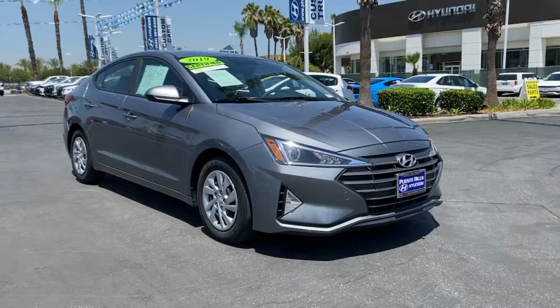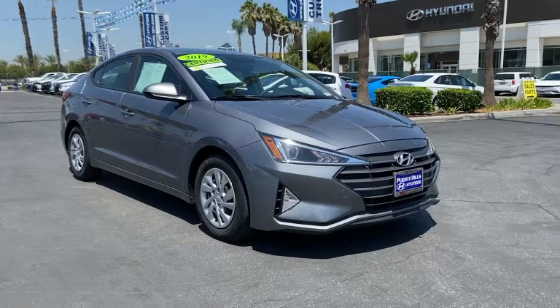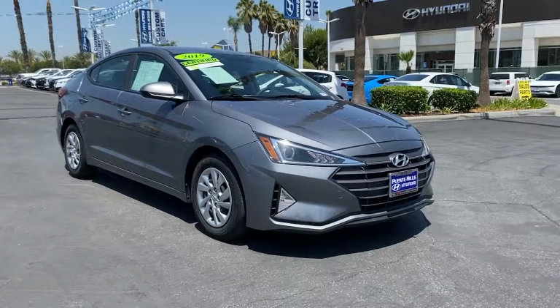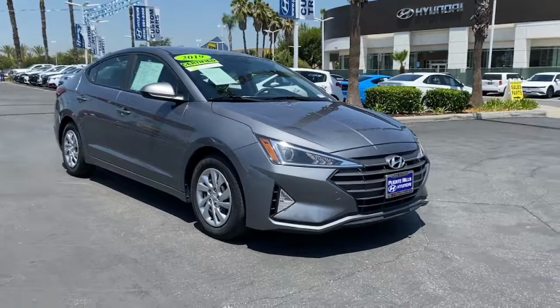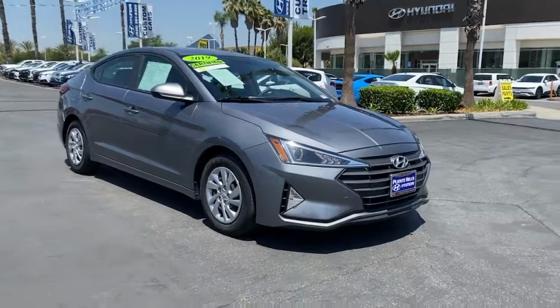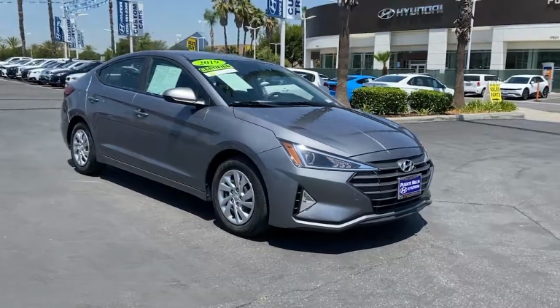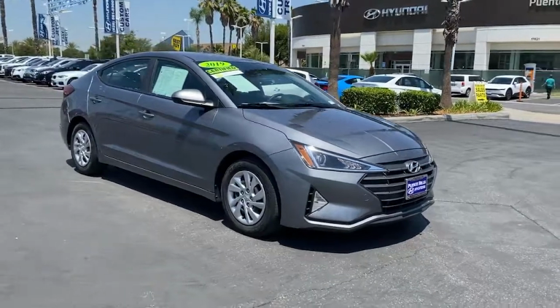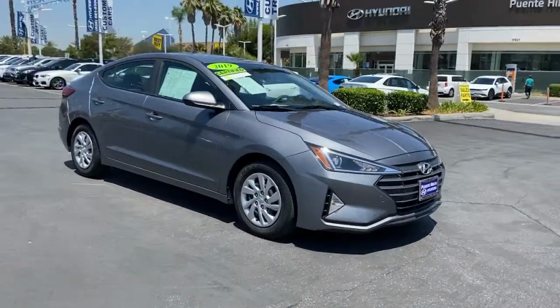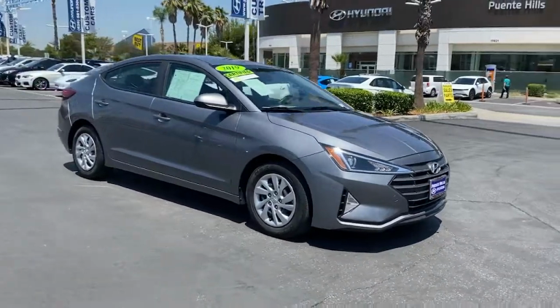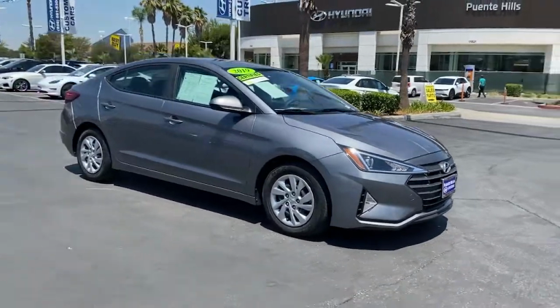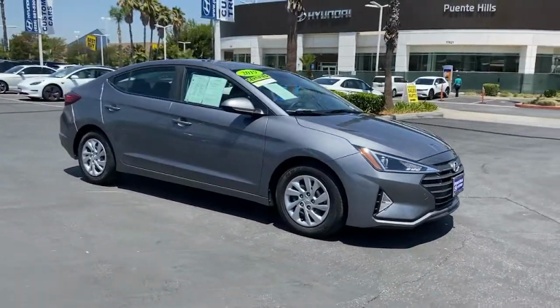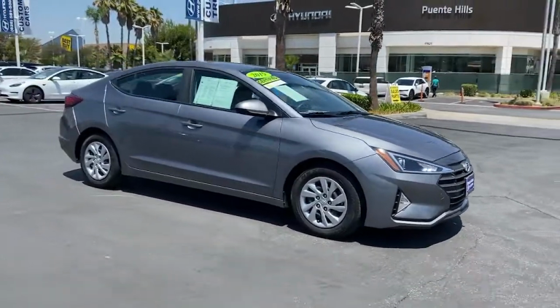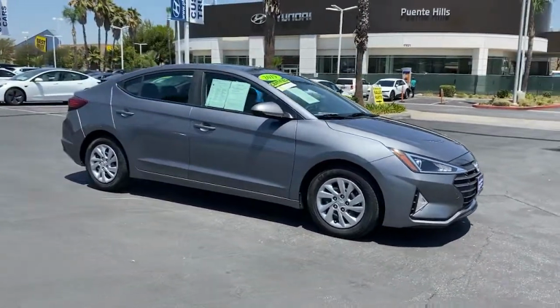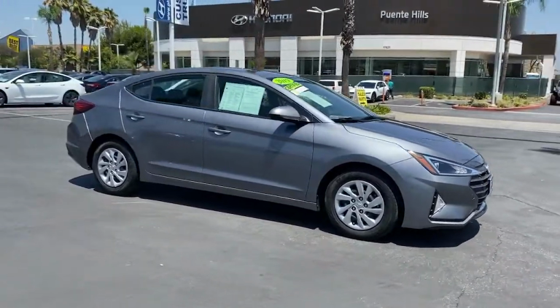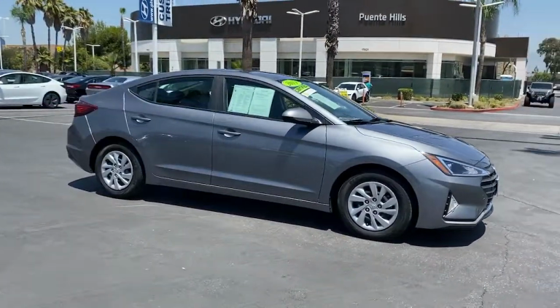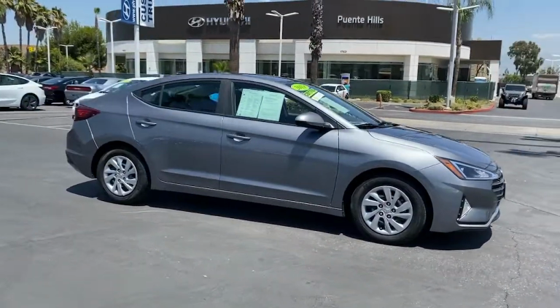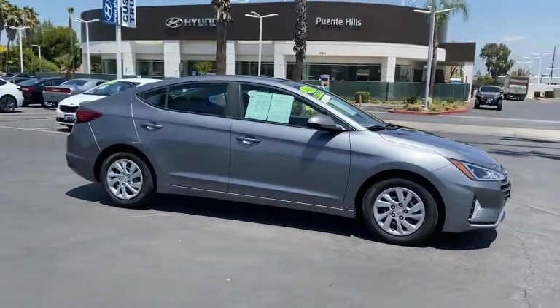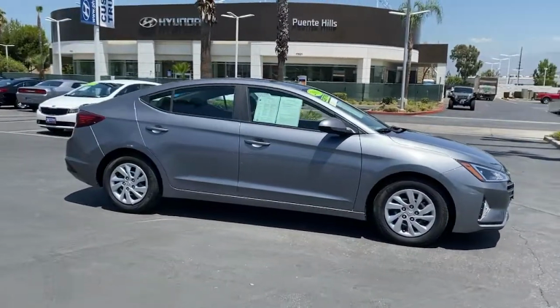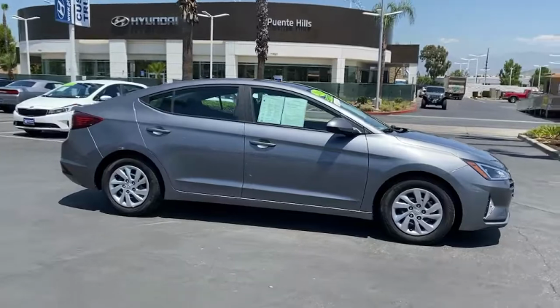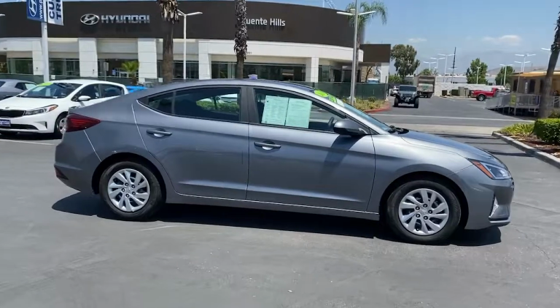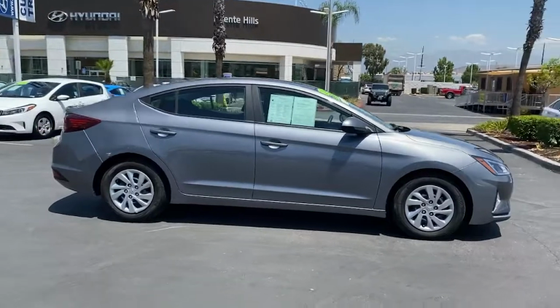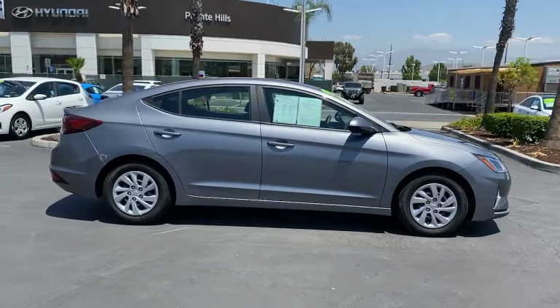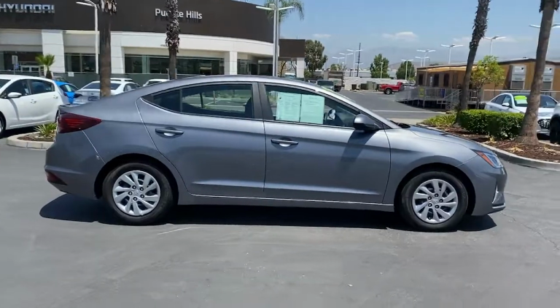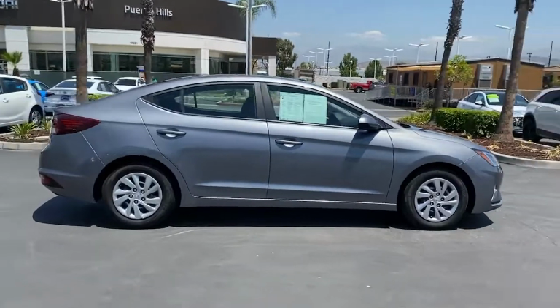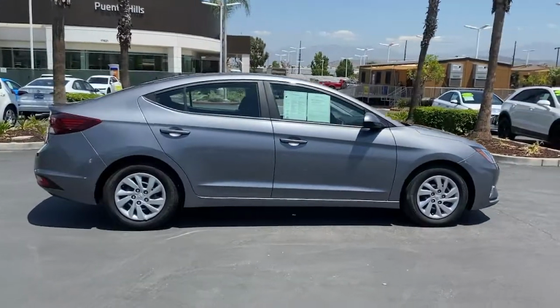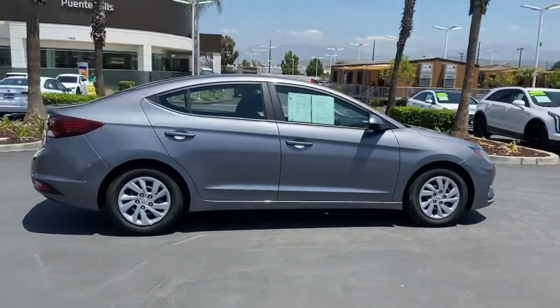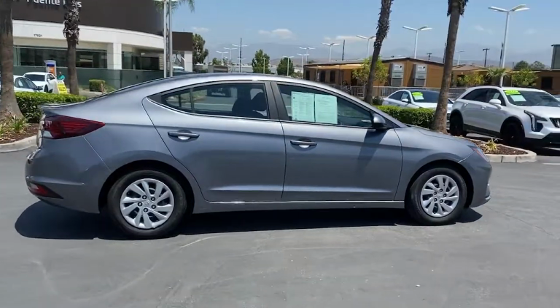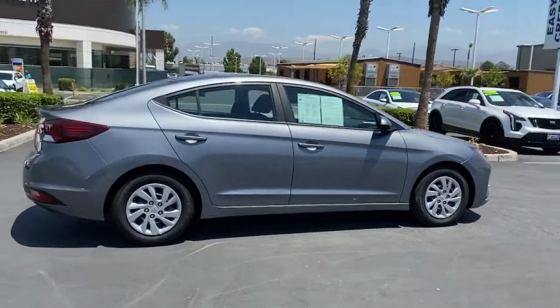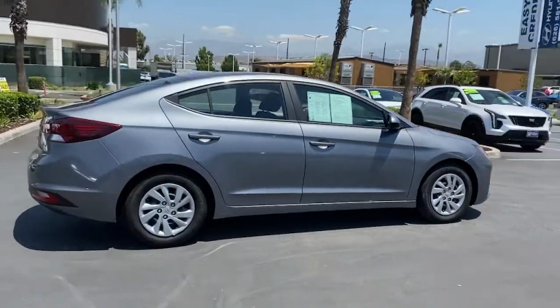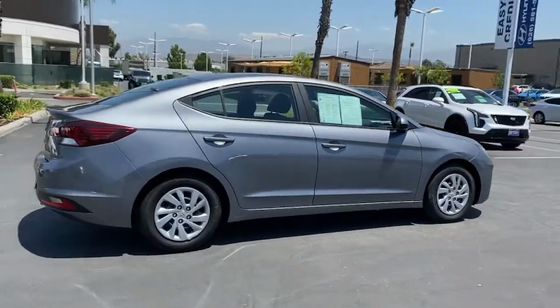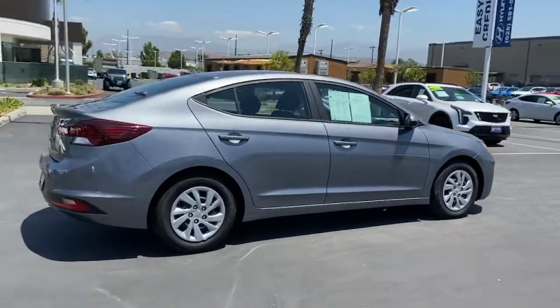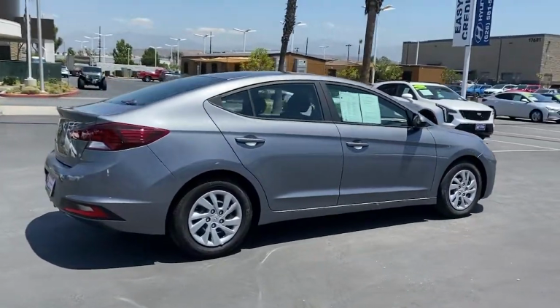Introducing the 2019 Hyundai Elantra. With less than 40,000 miles on the odometer, this vehicle provides excellent value.